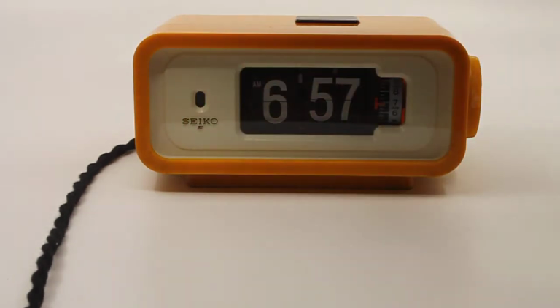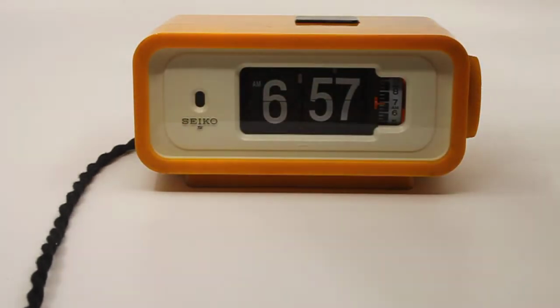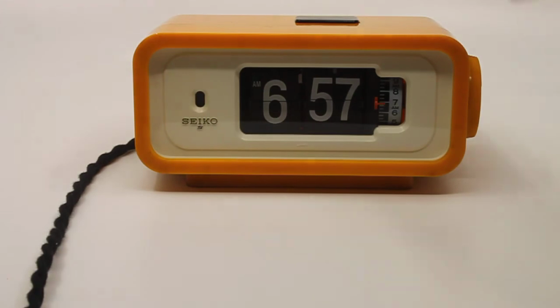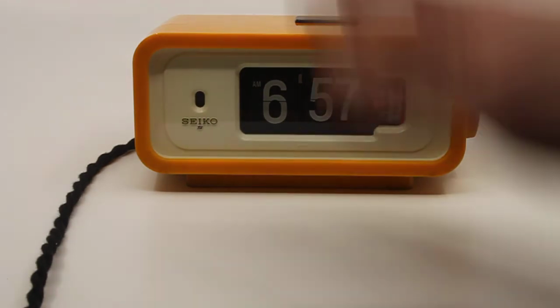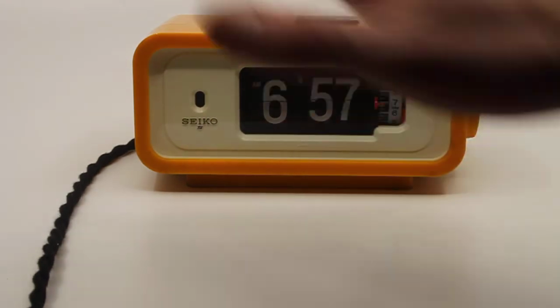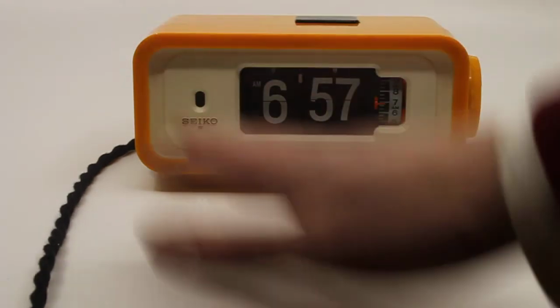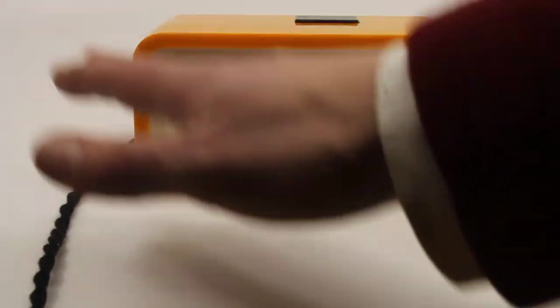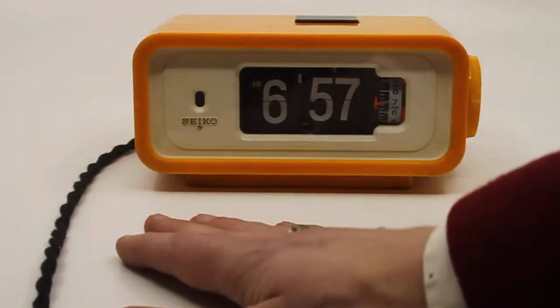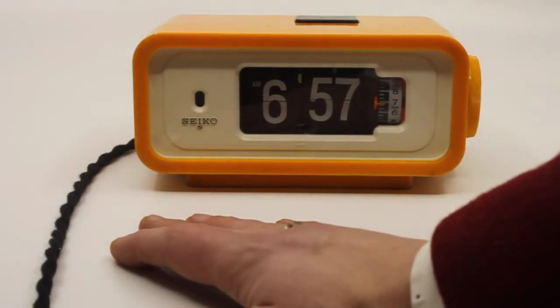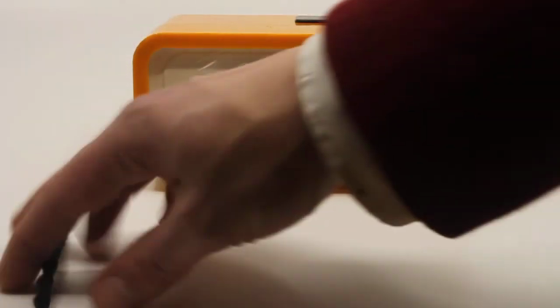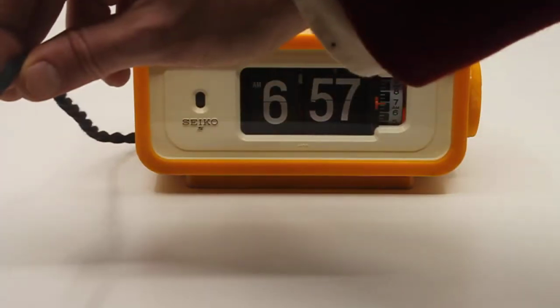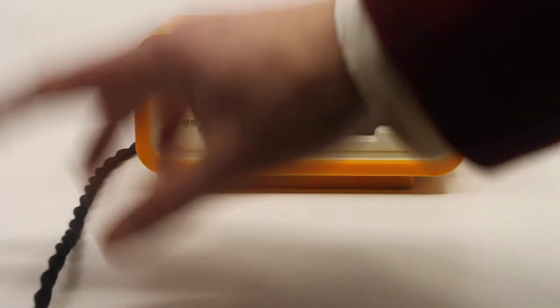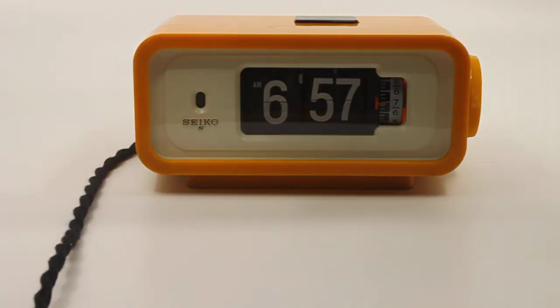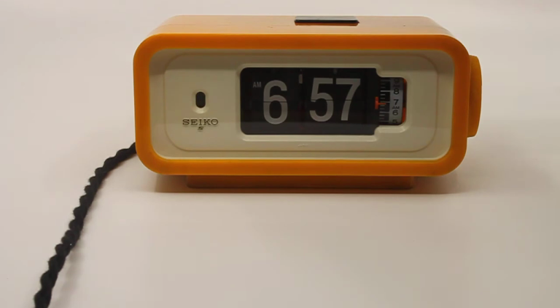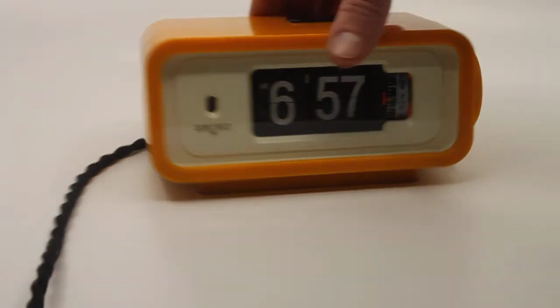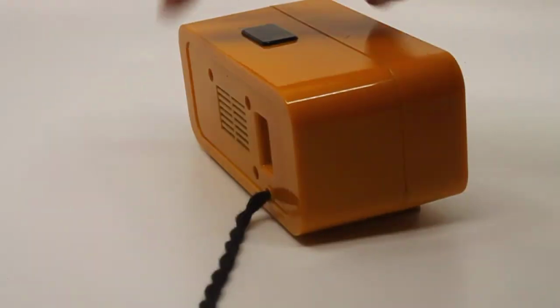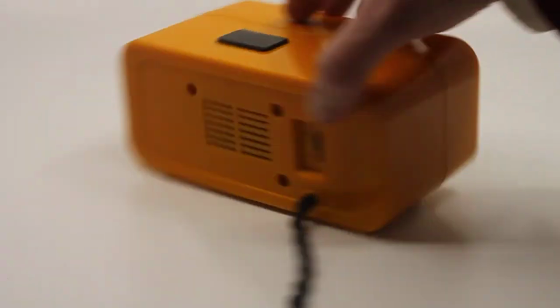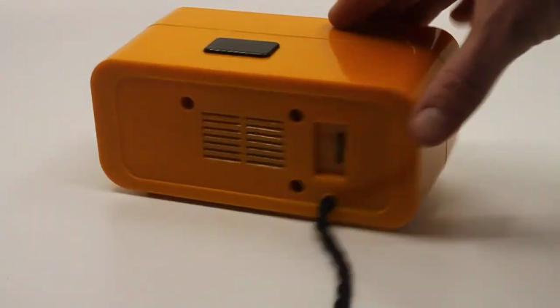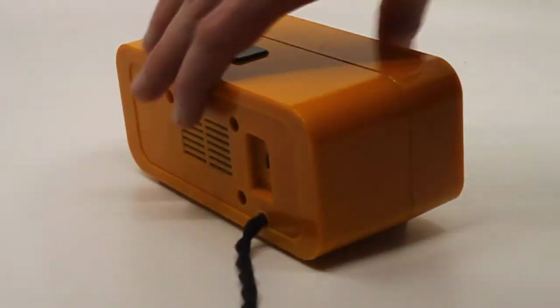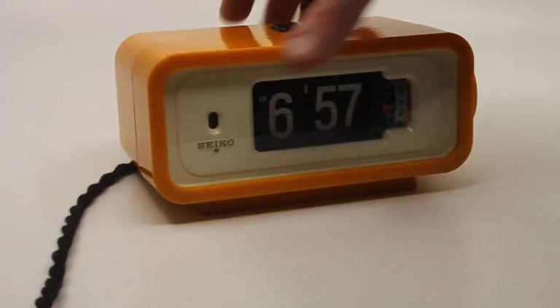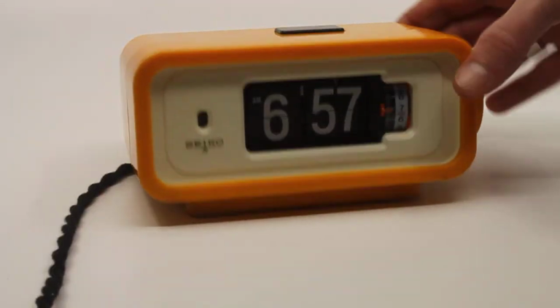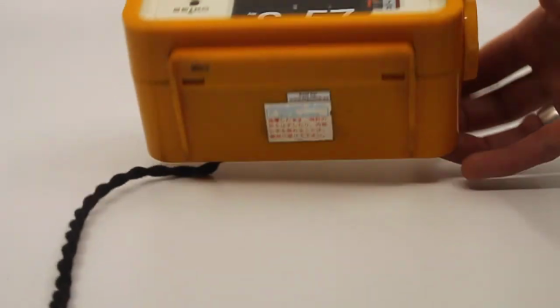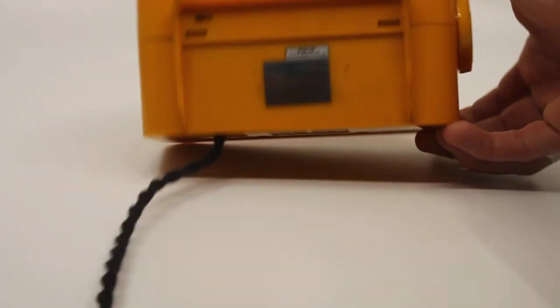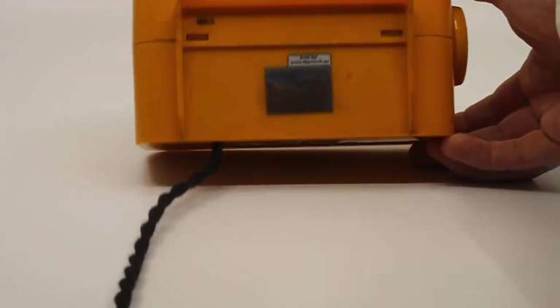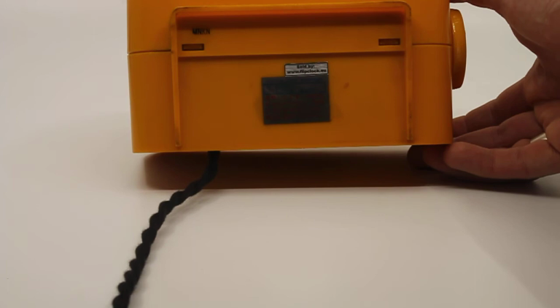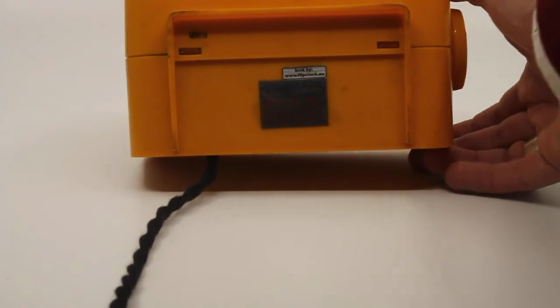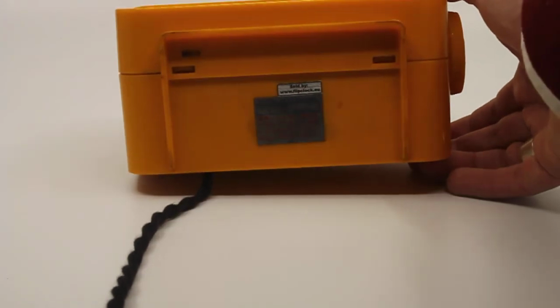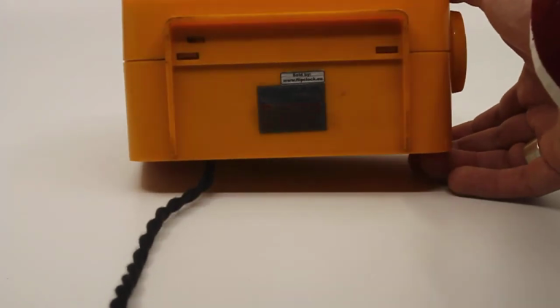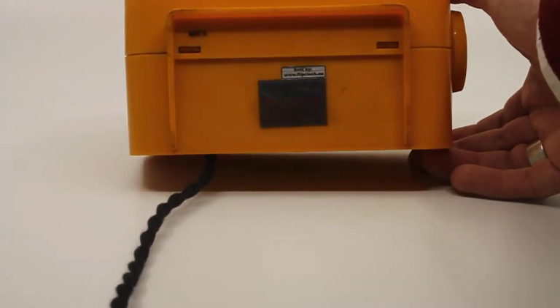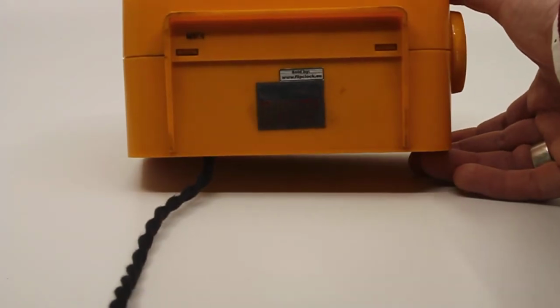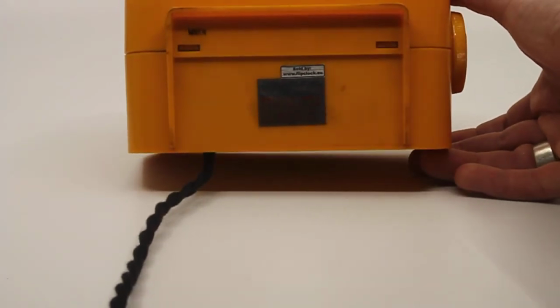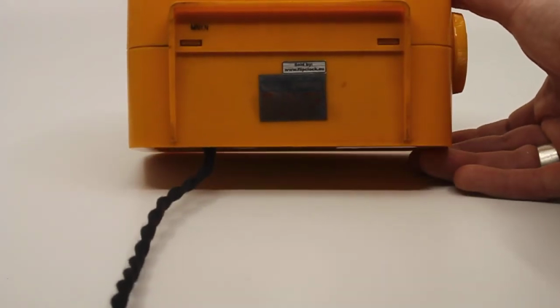I completely took it apart — new light, new resistor, the motor was cleaned and lubricated, new cable, brand new plug. Anything it needed, it got. Quick look at the label, though not much is visible.